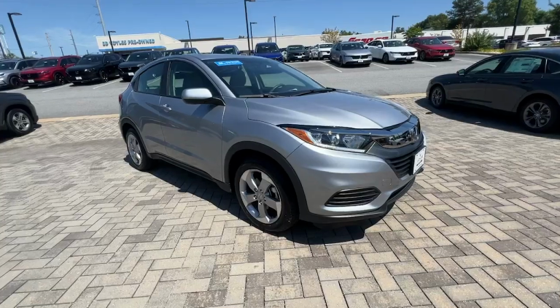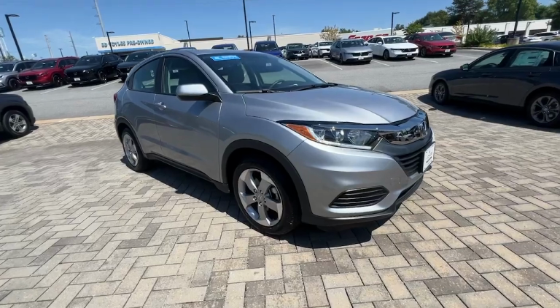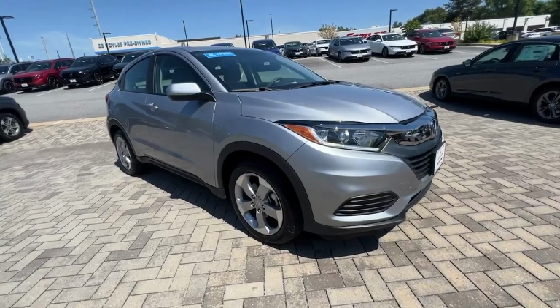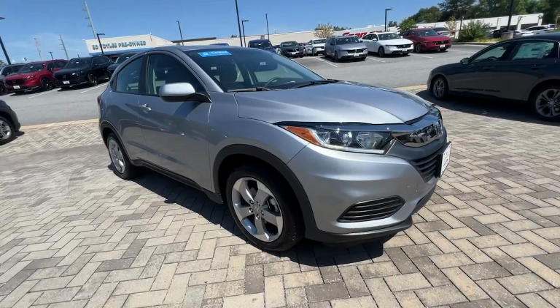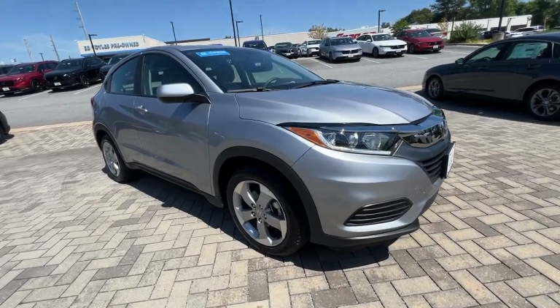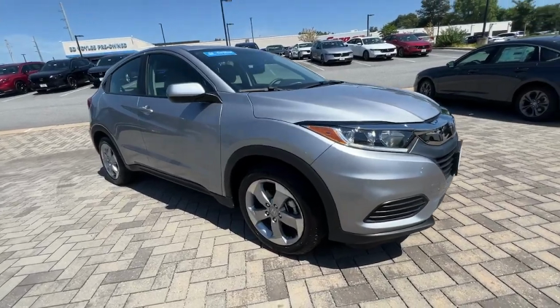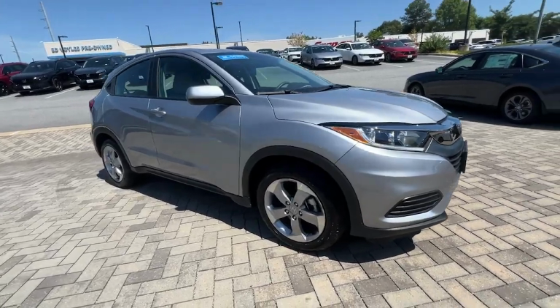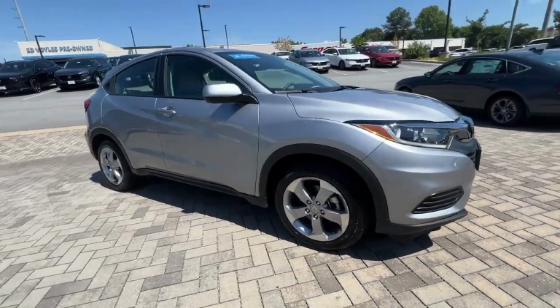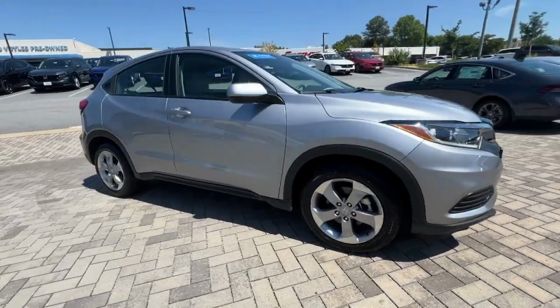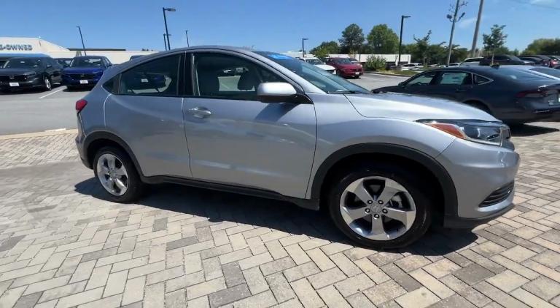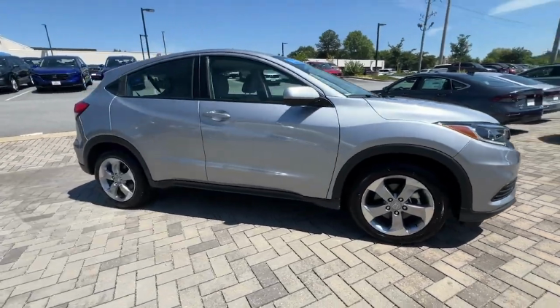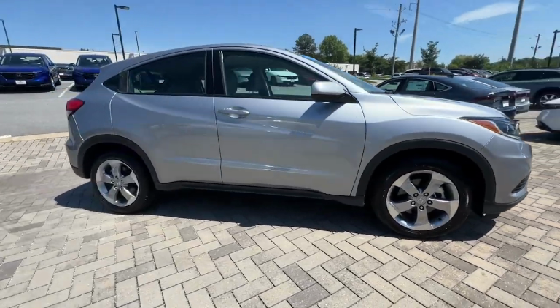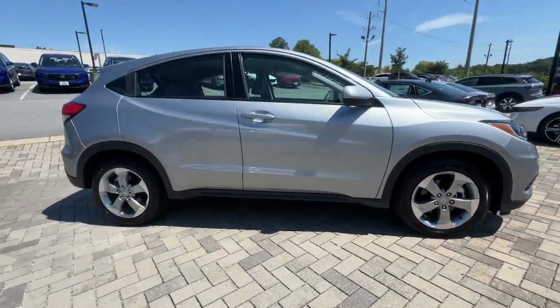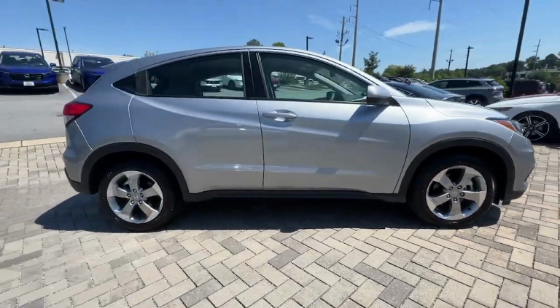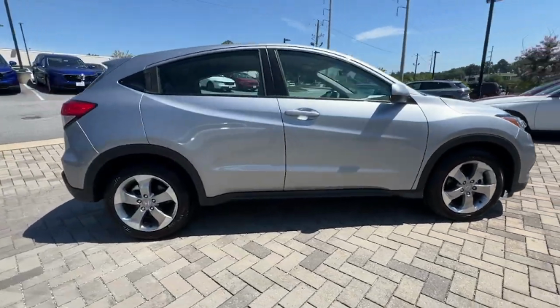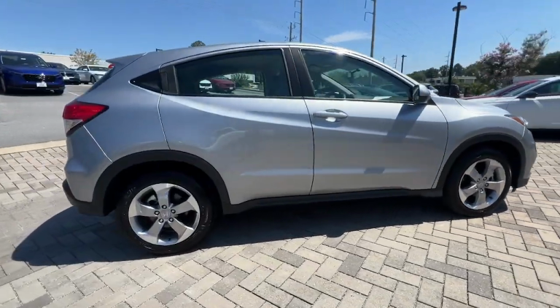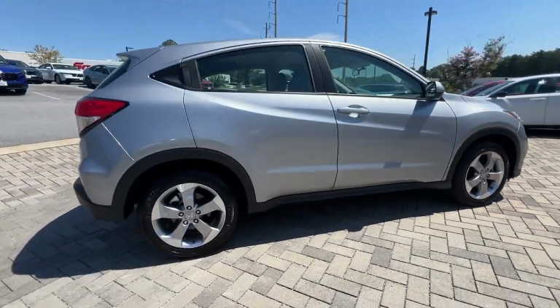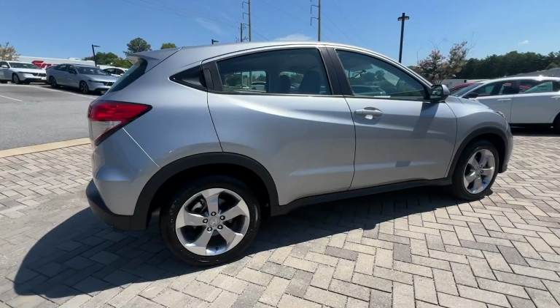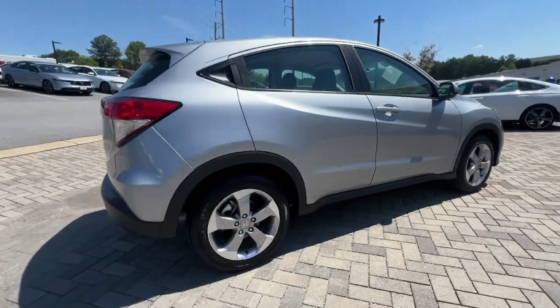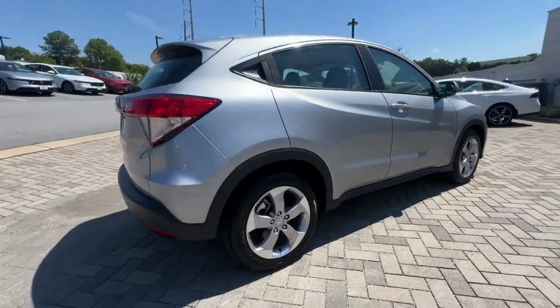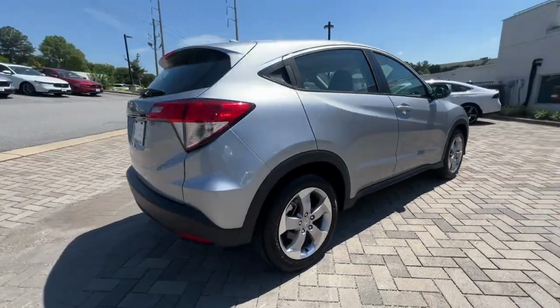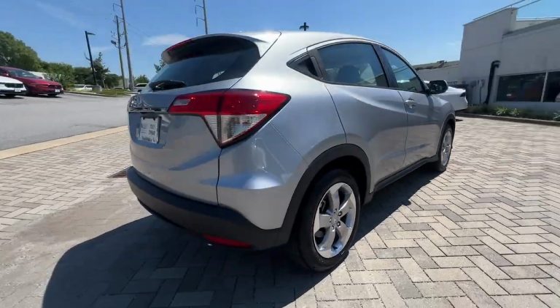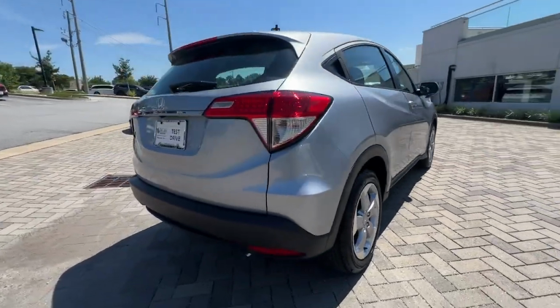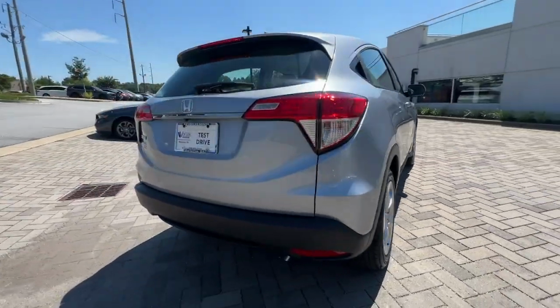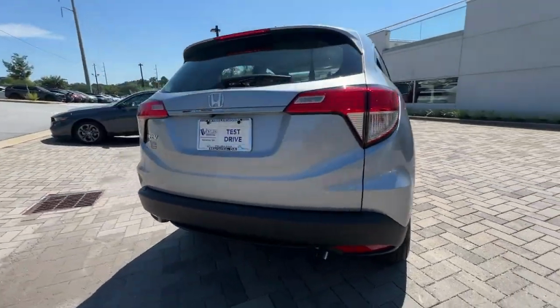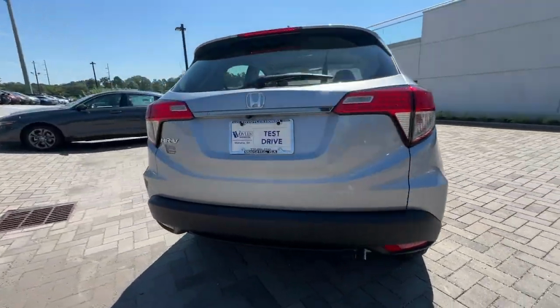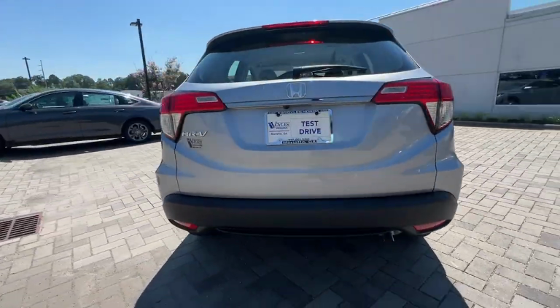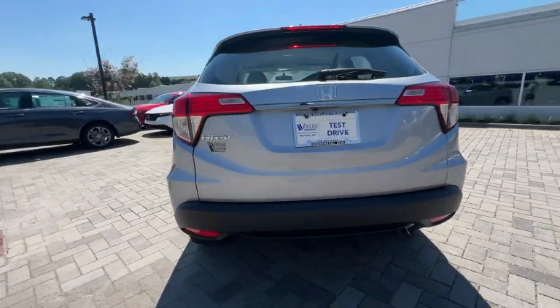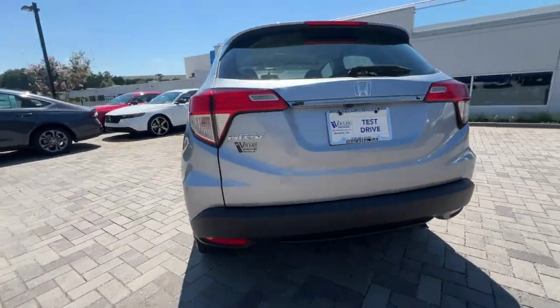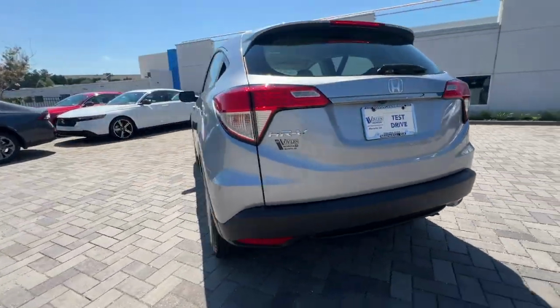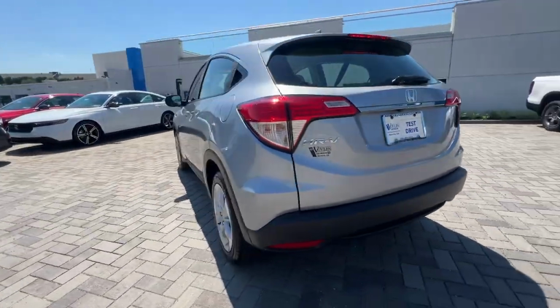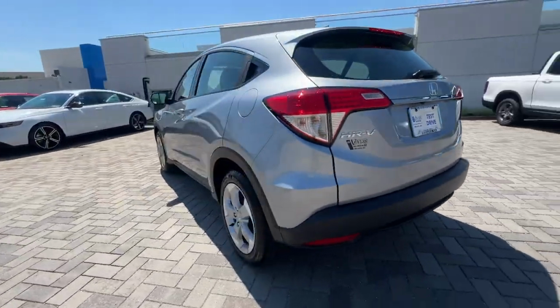Looking for your dream car? It could be the 2022 Honda HR-V. With less than 10,000 miles on the odometer, this vehicle provides excellent value.